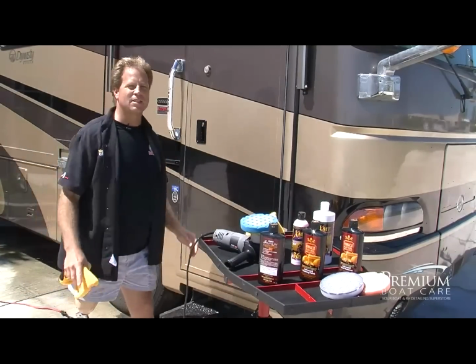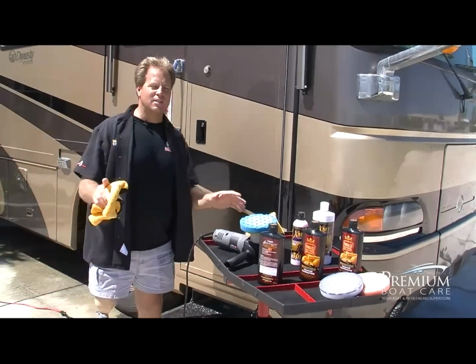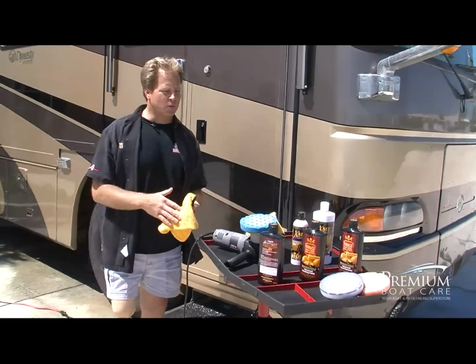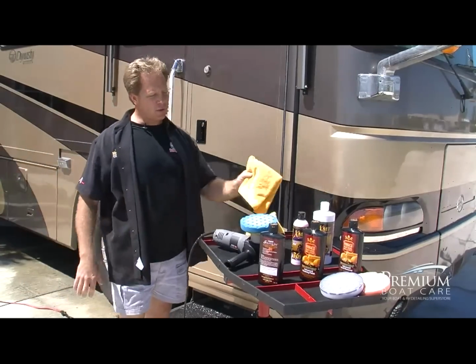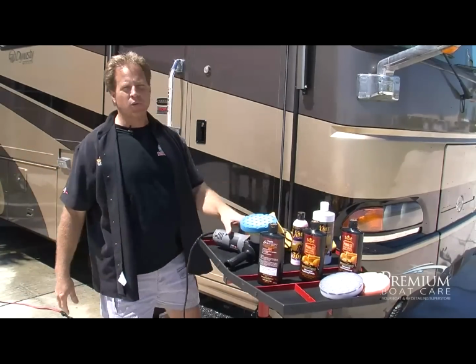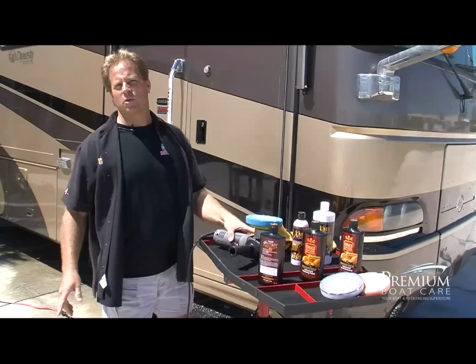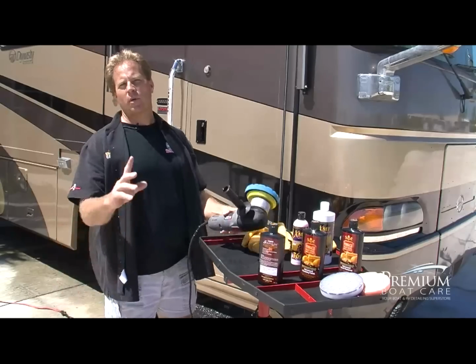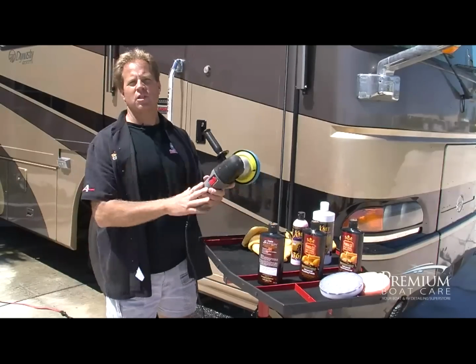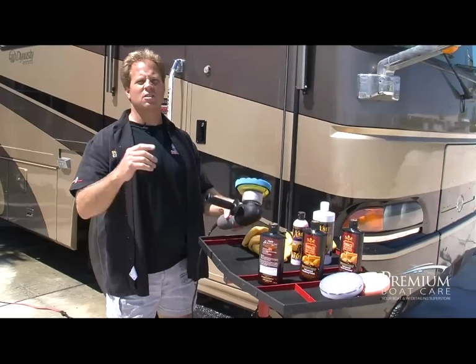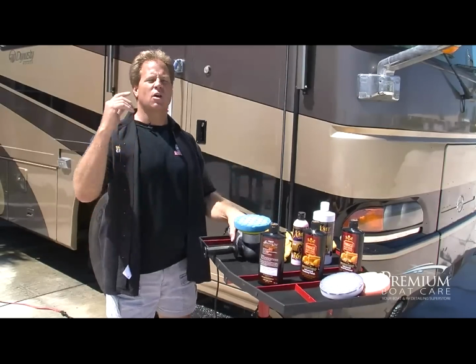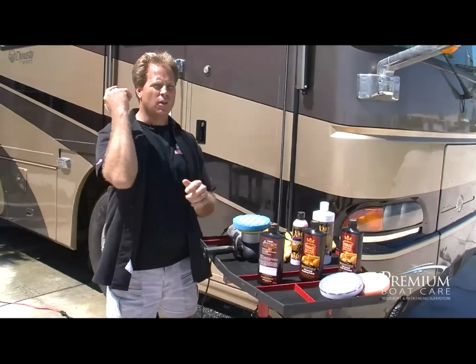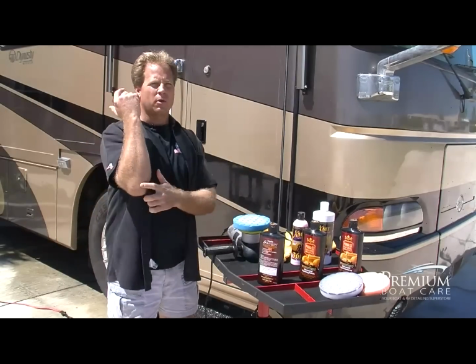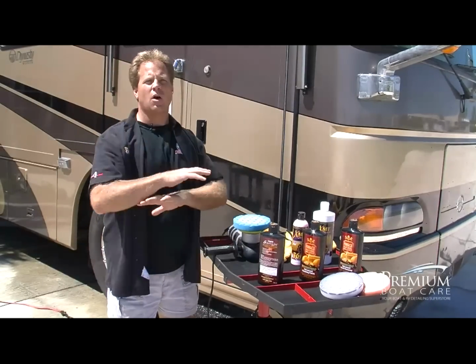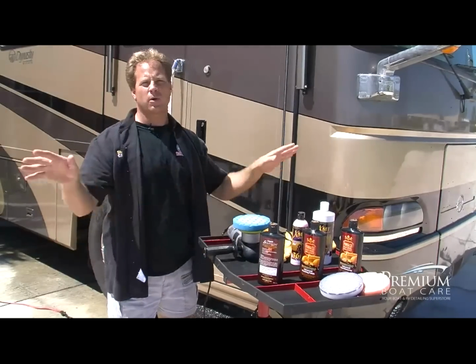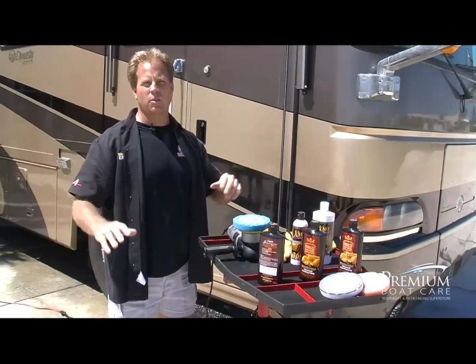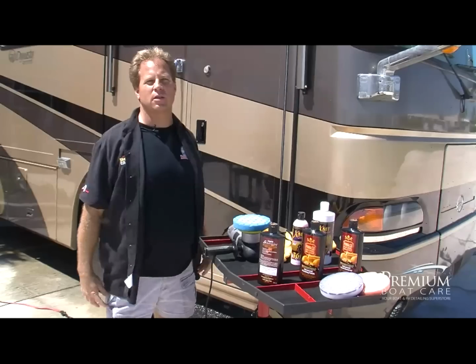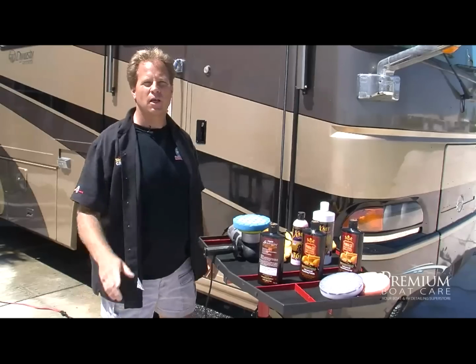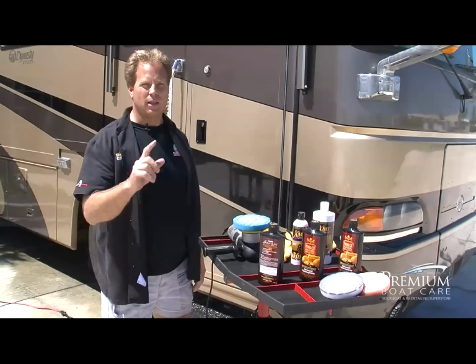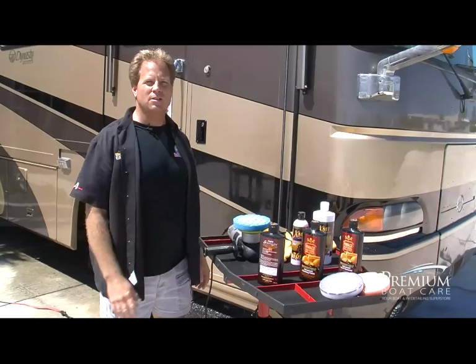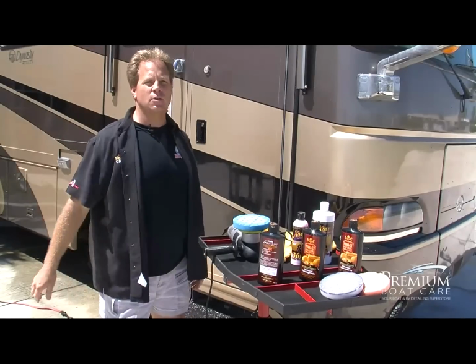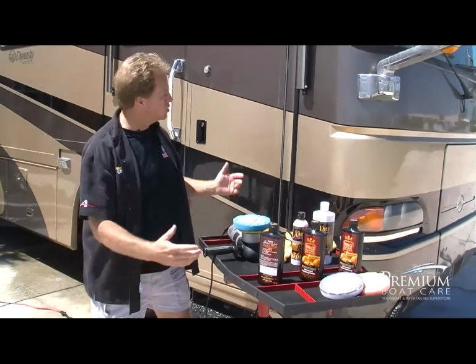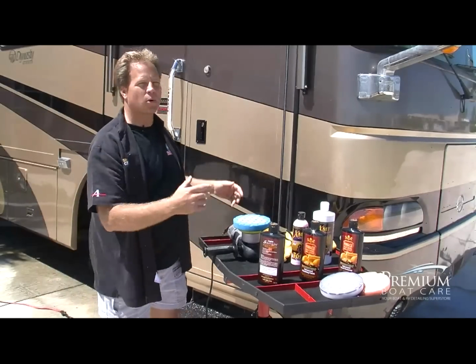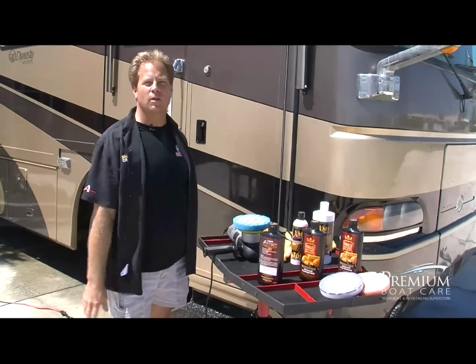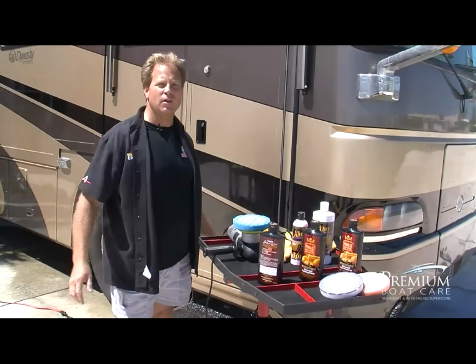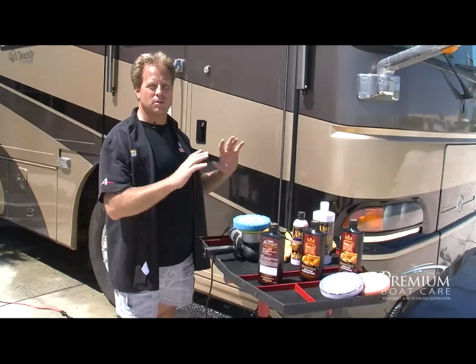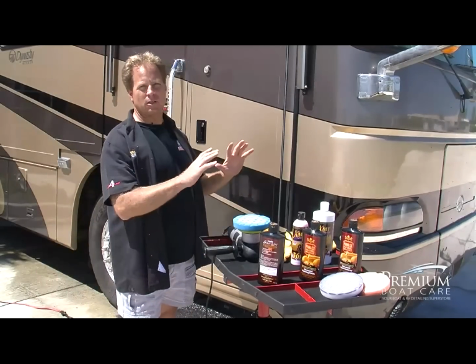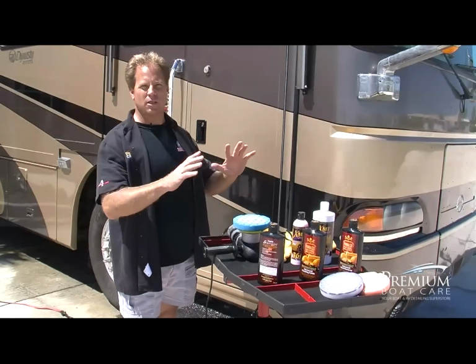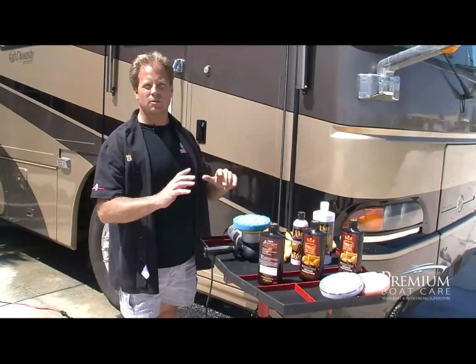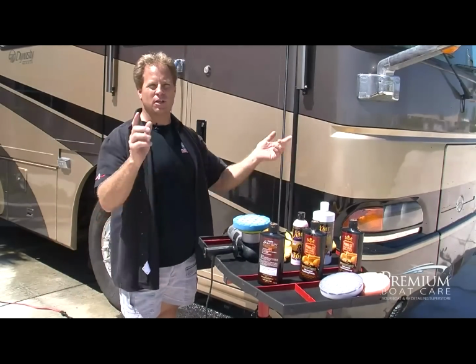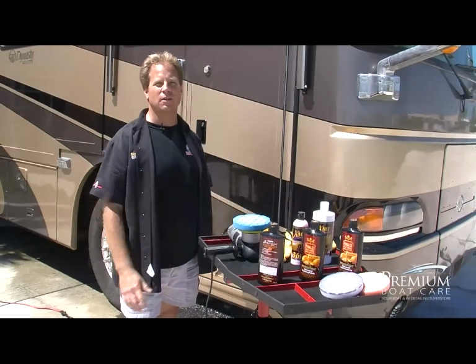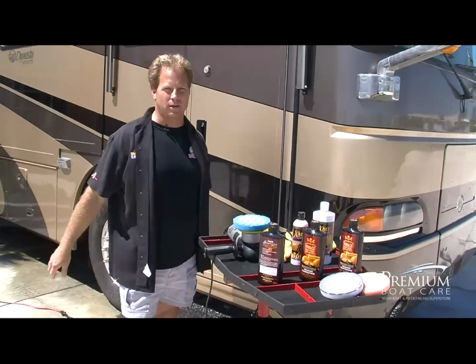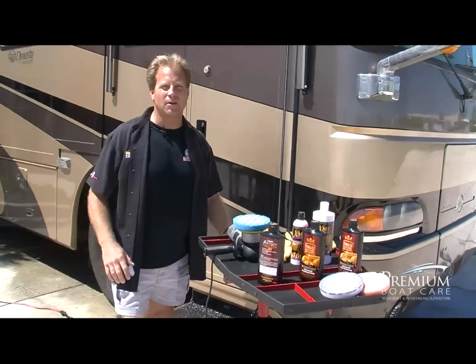Working by machine takes all the elbow grease and work out of the process. Just keep working around the RV section by section by section until the entire paint is done.